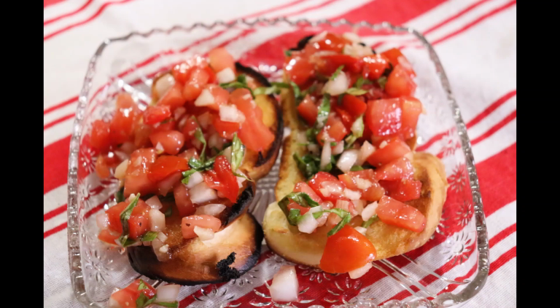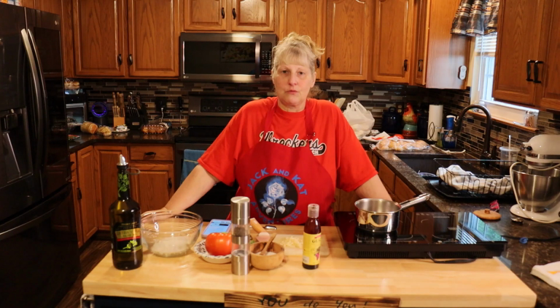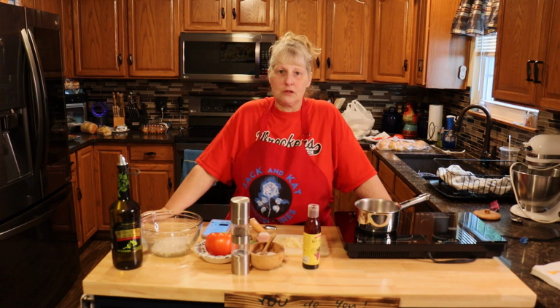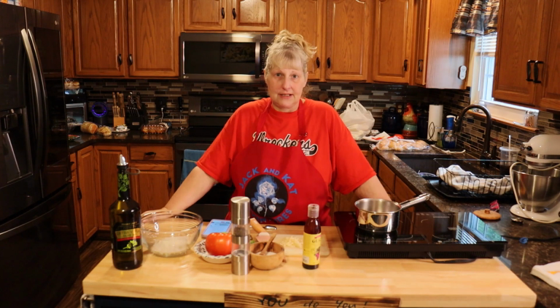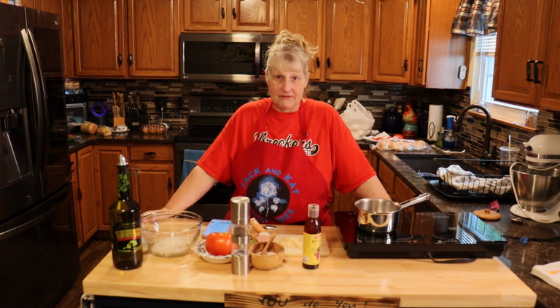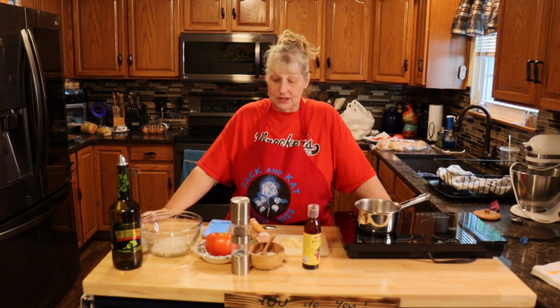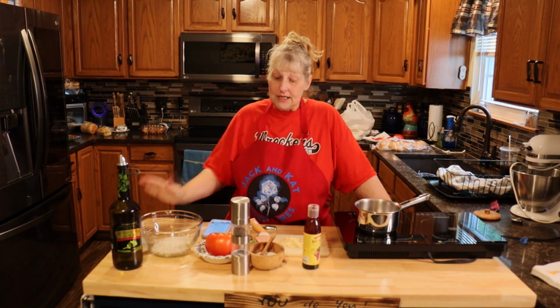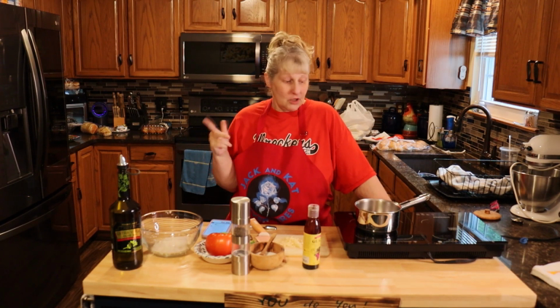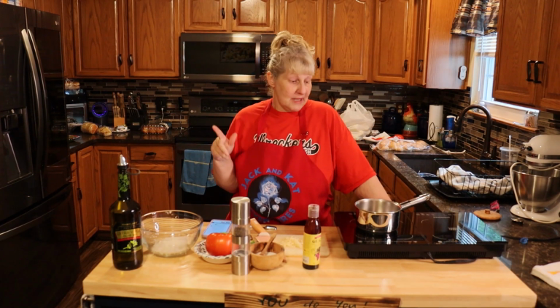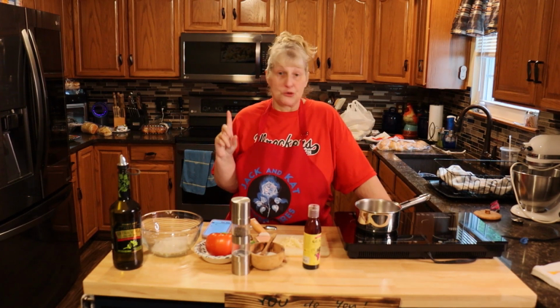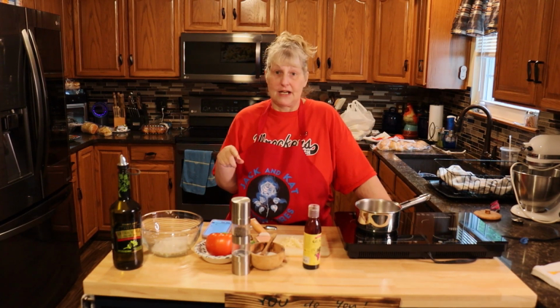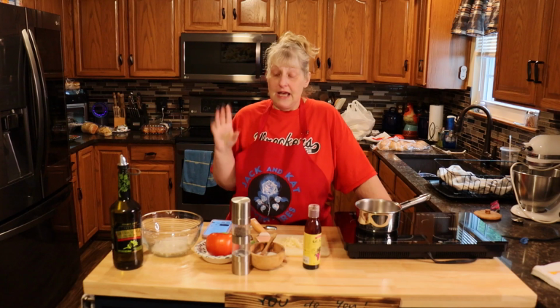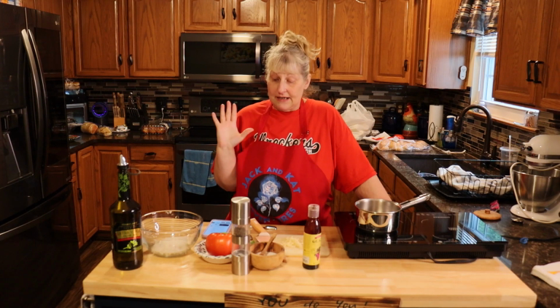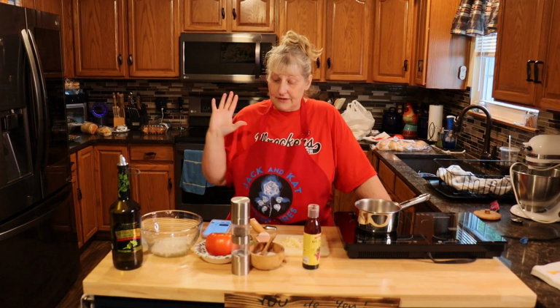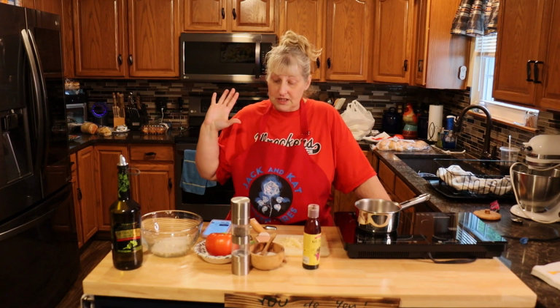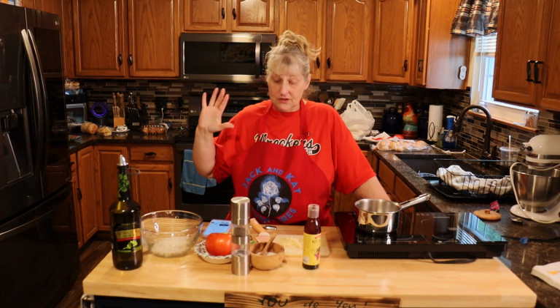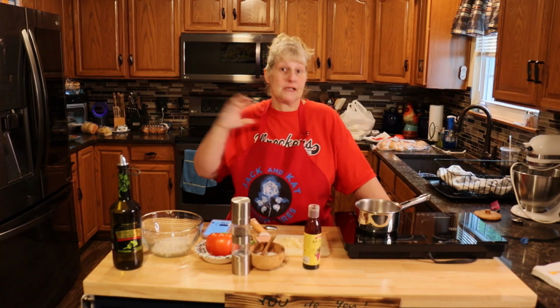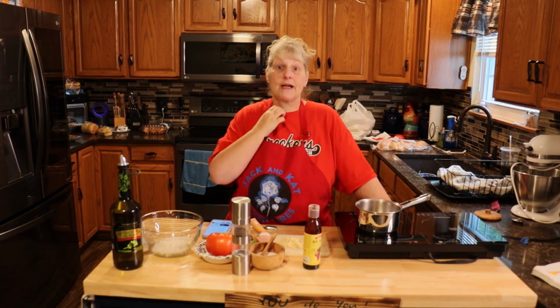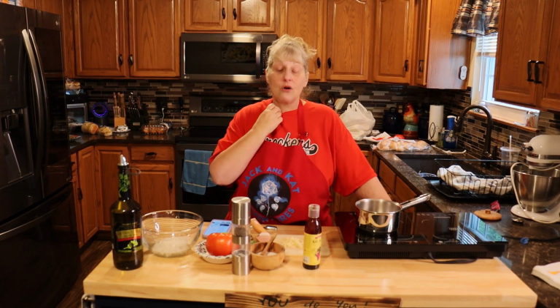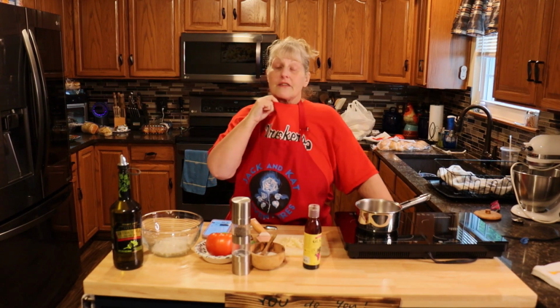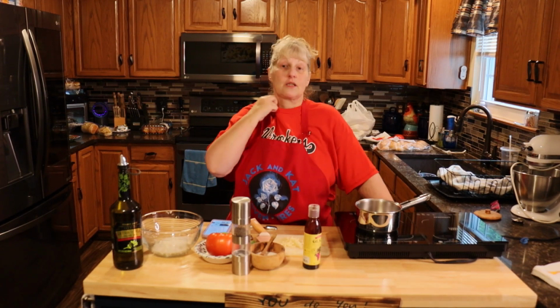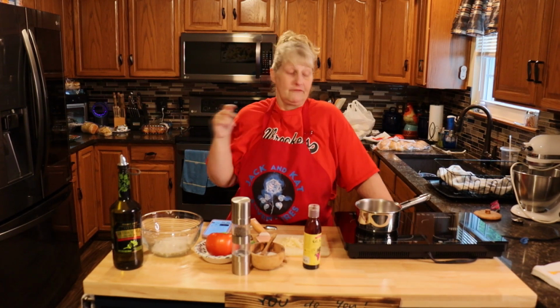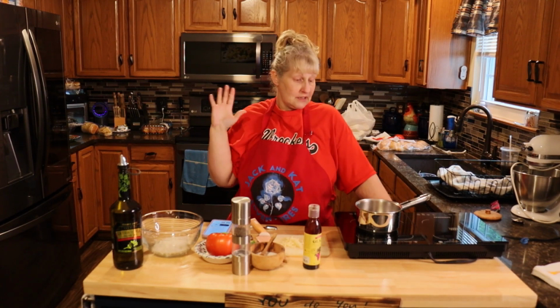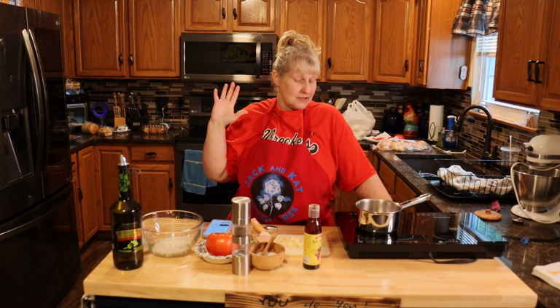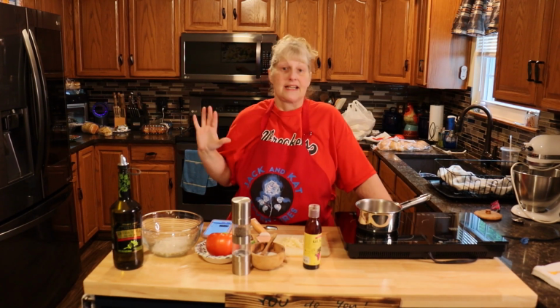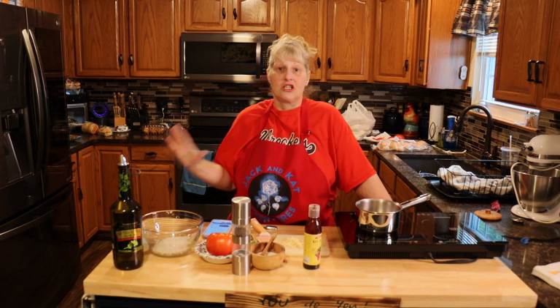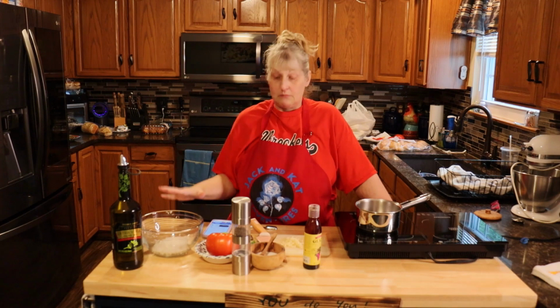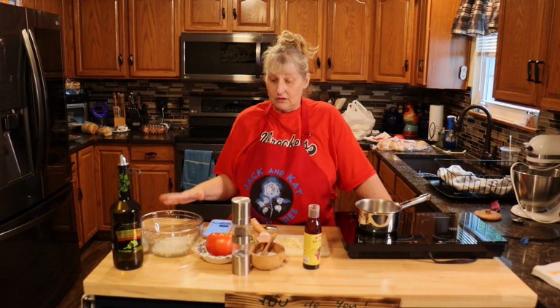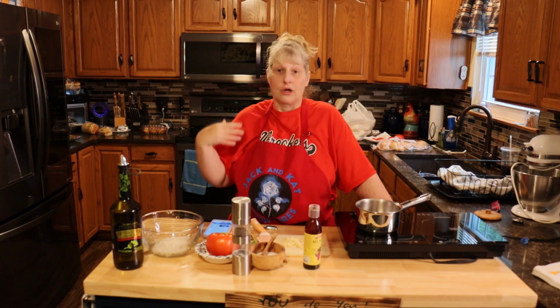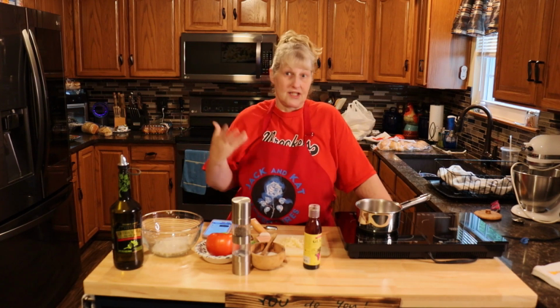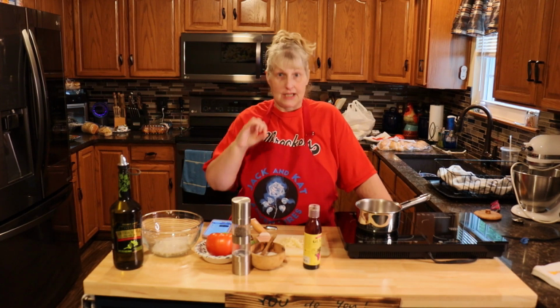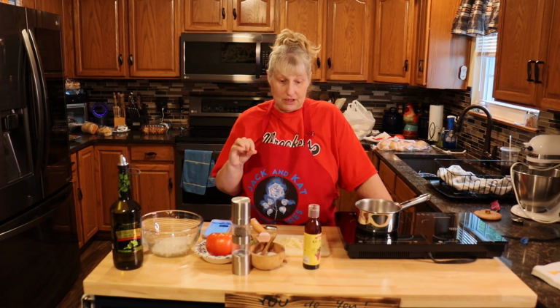Hi everyone and welcome to Jack and Cat Adventures. Today we're going to be making bruschetta, and with tomatoes in abundance right now, this is the perfect side dish or start to any meal.